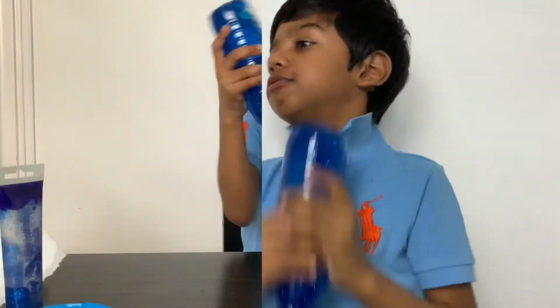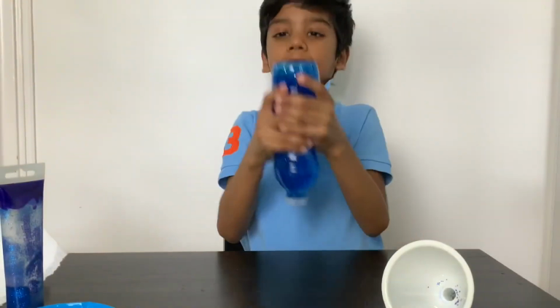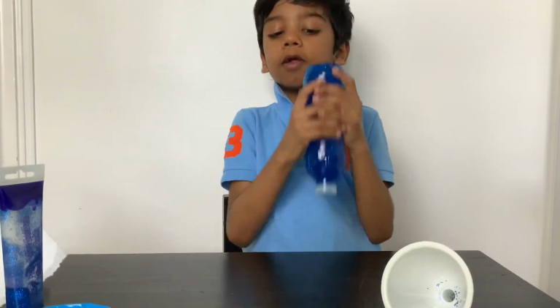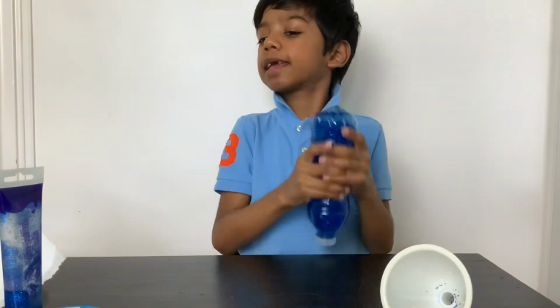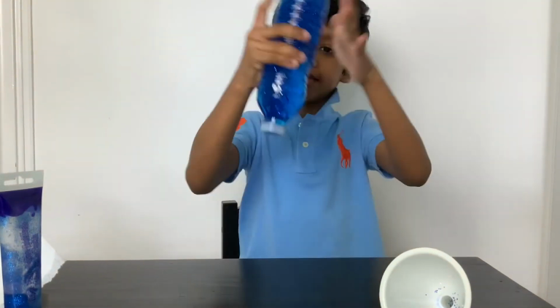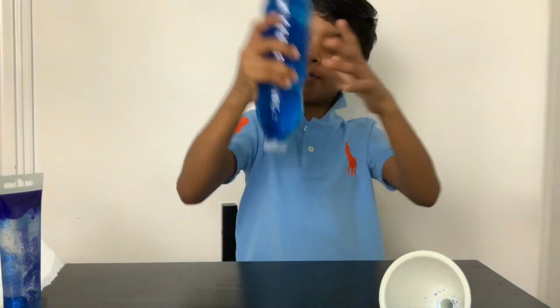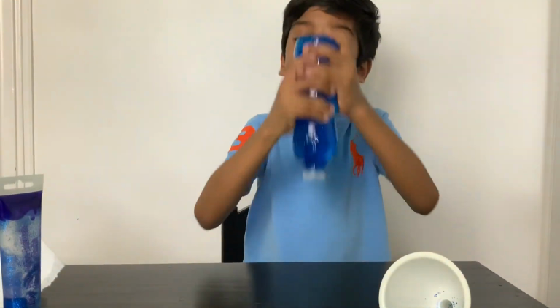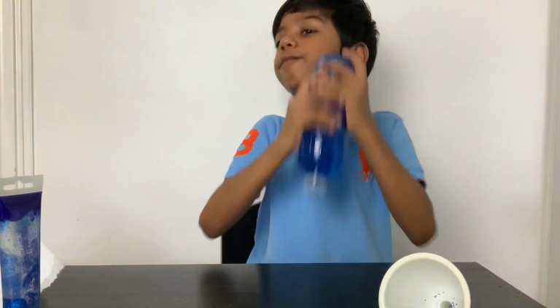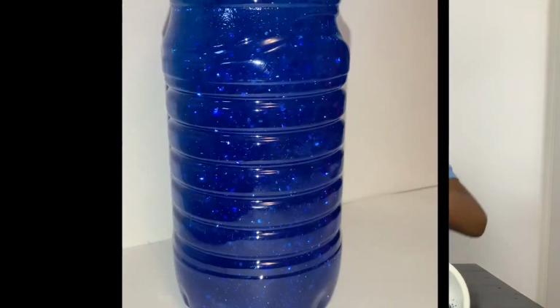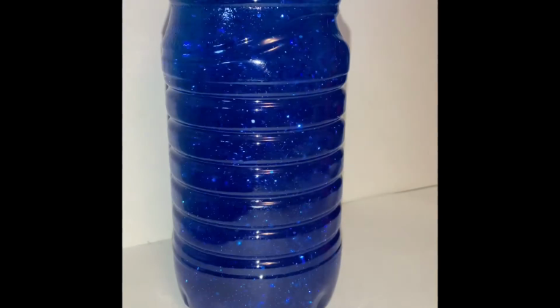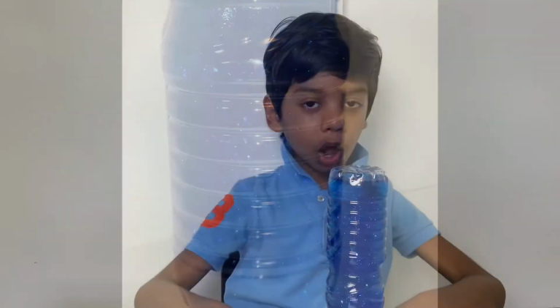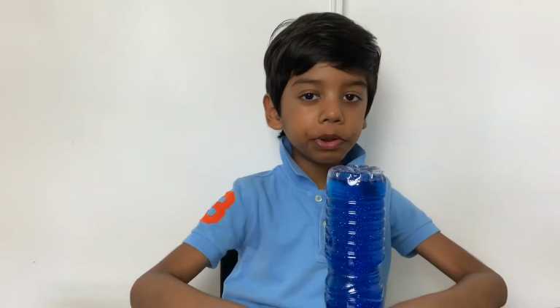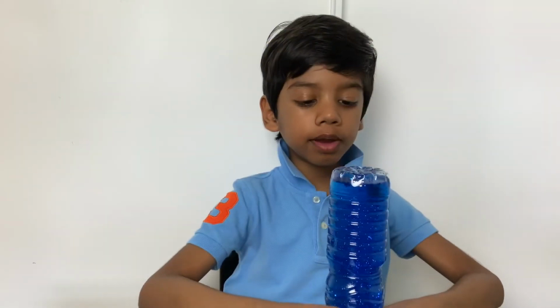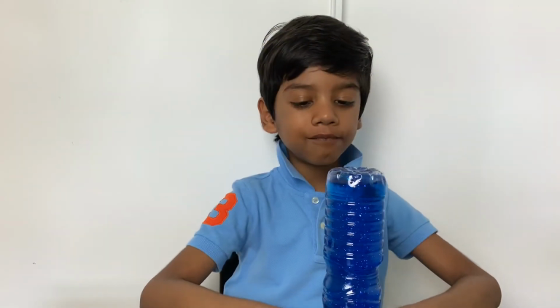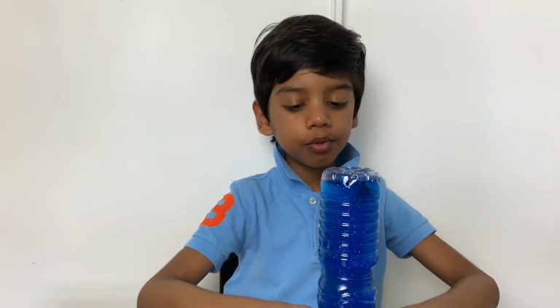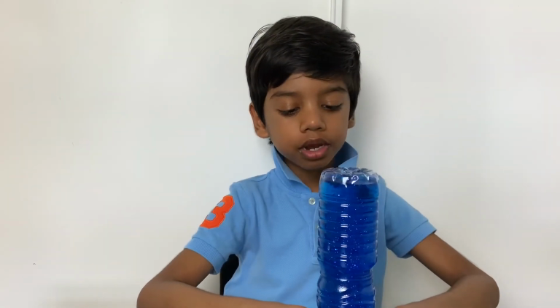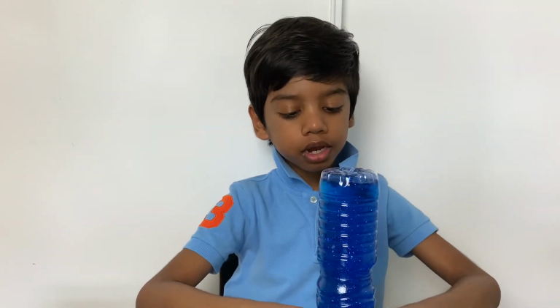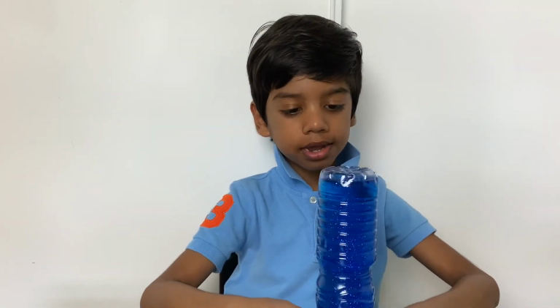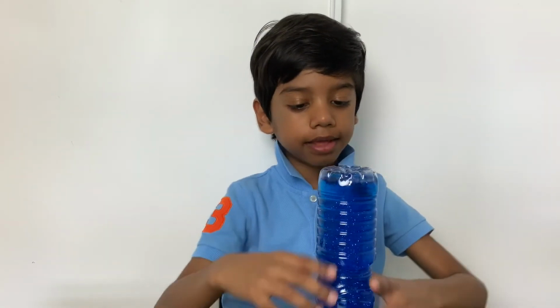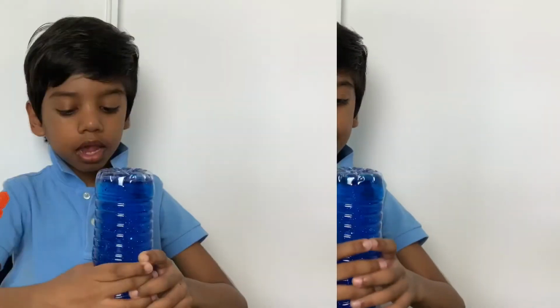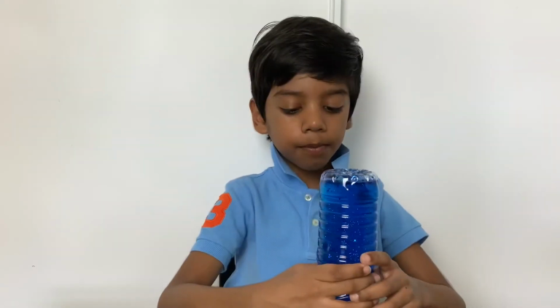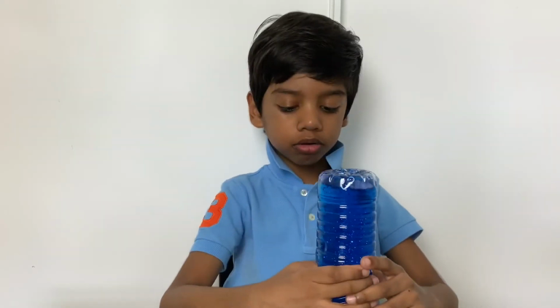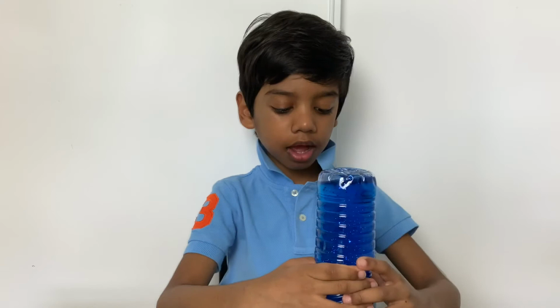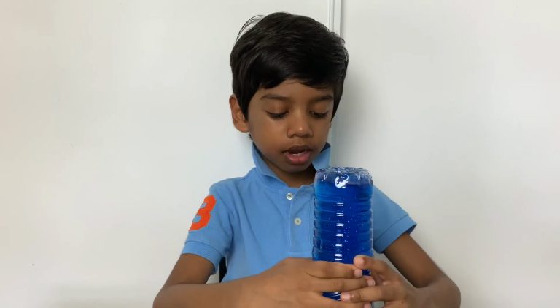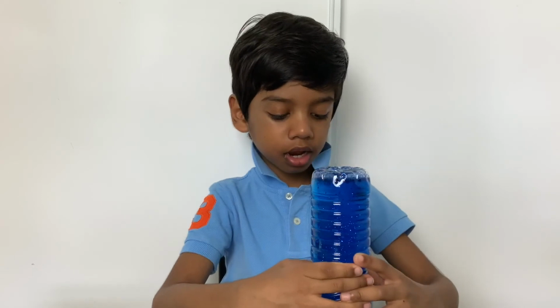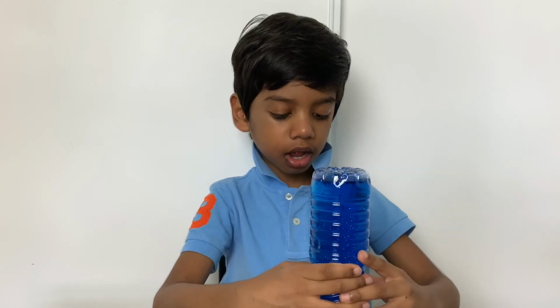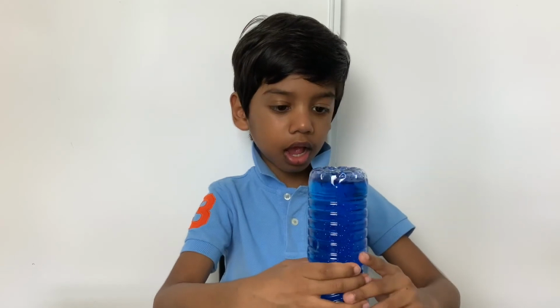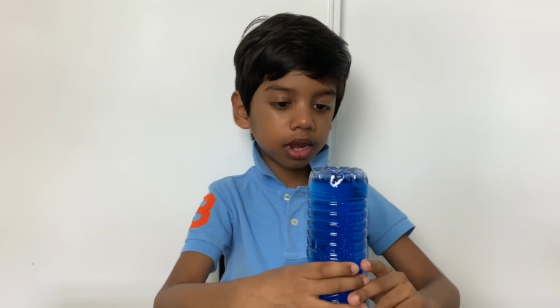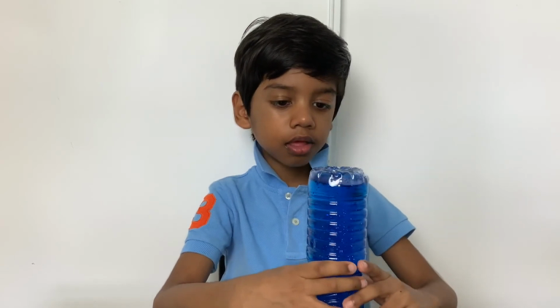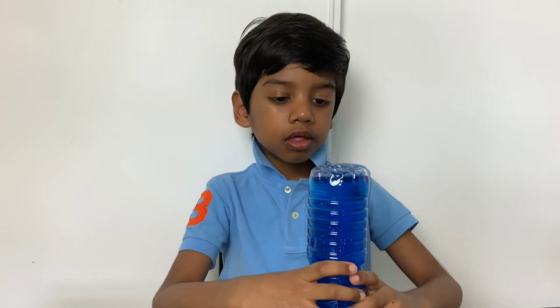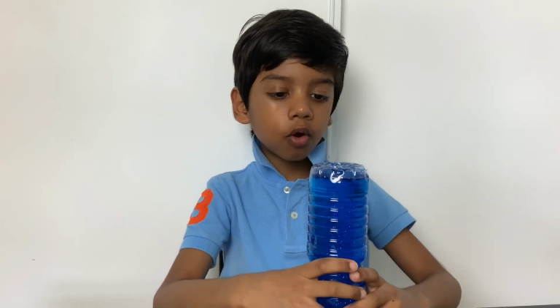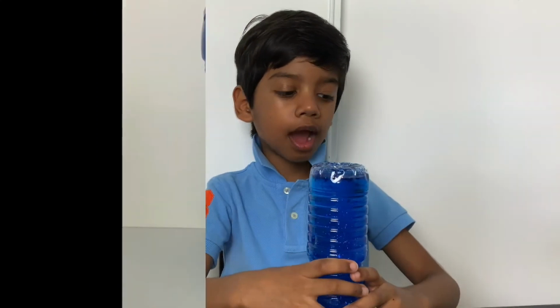Here is my galaxy in the bottle. I hope you enjoyed my video with the galaxy in the bottle, and it's so nice.